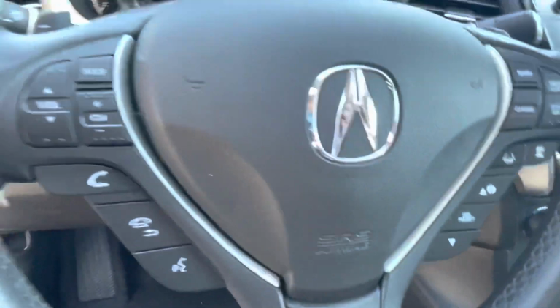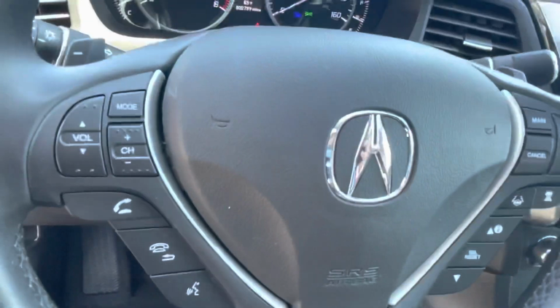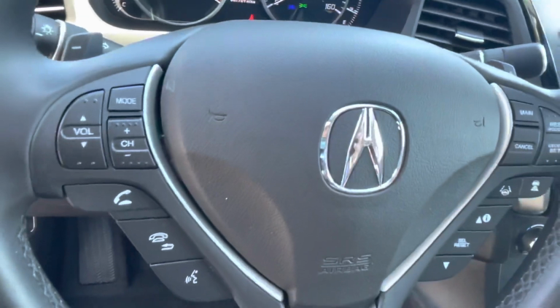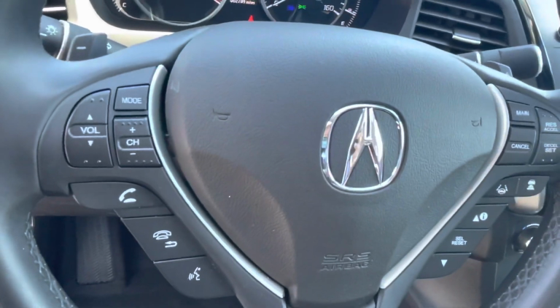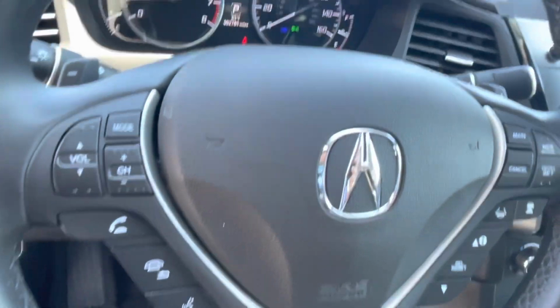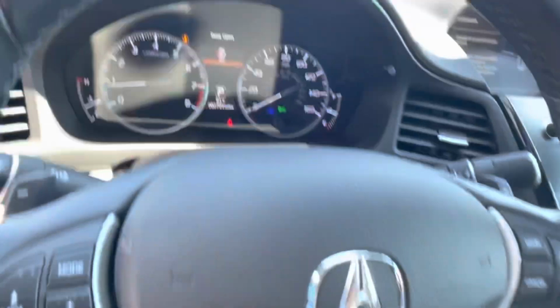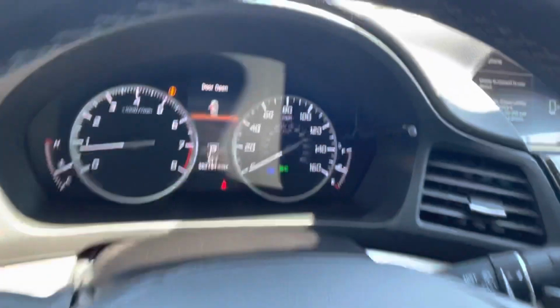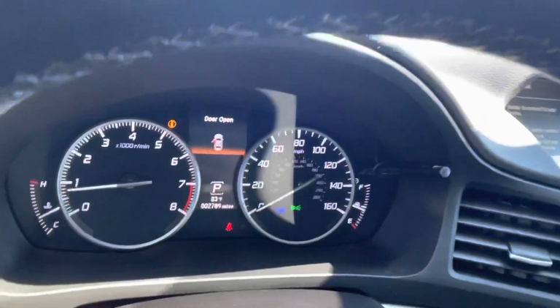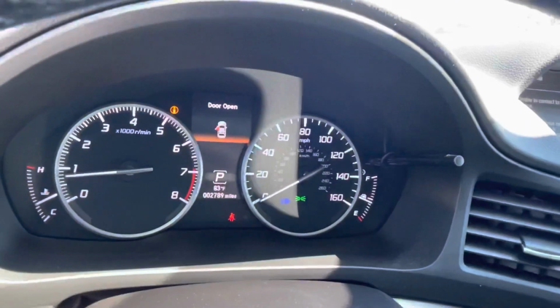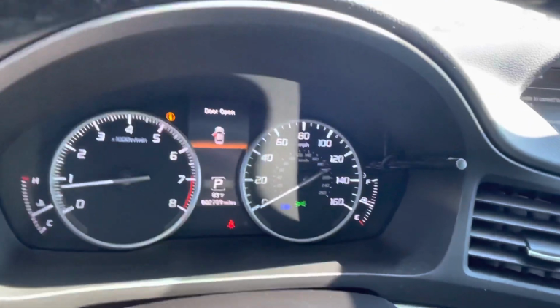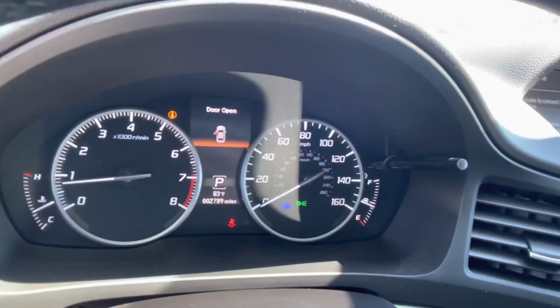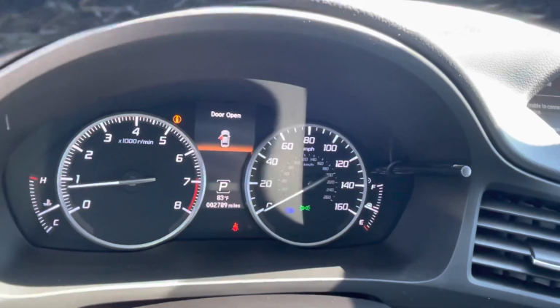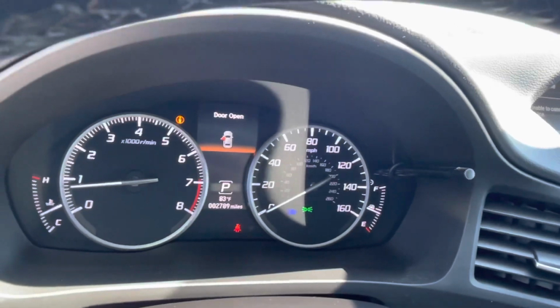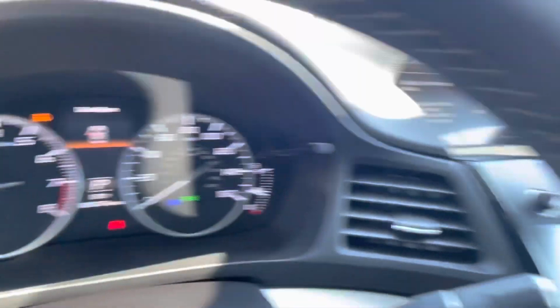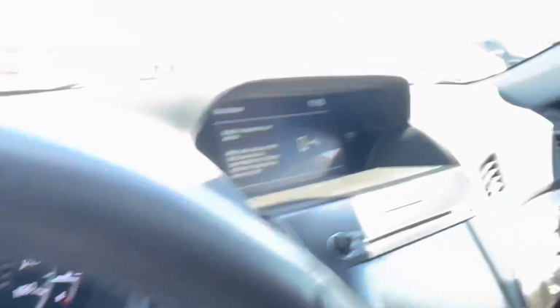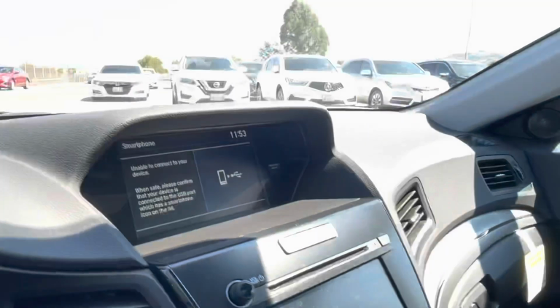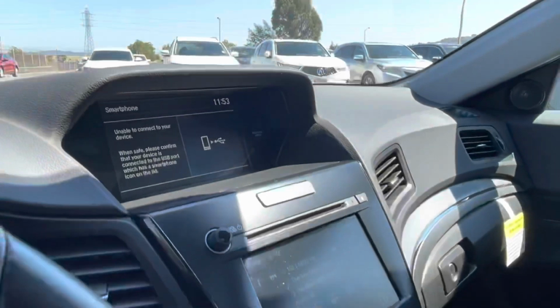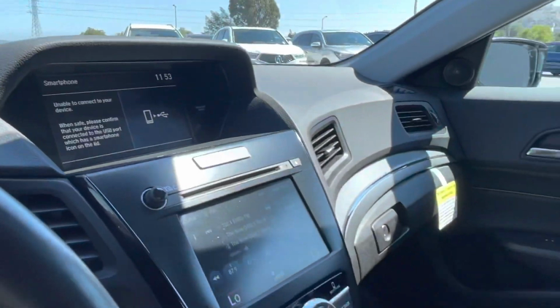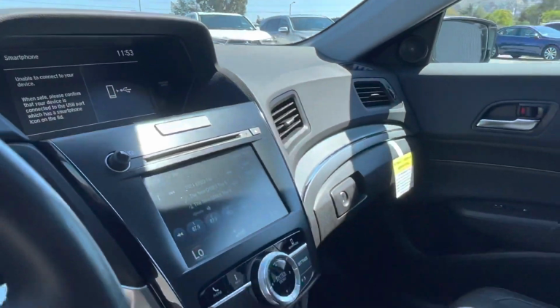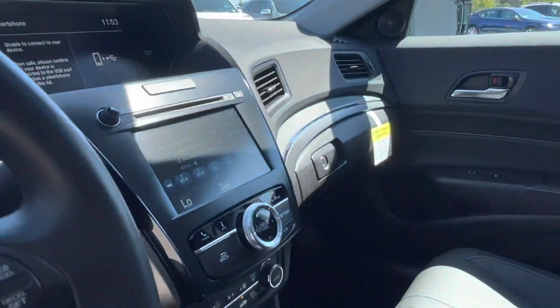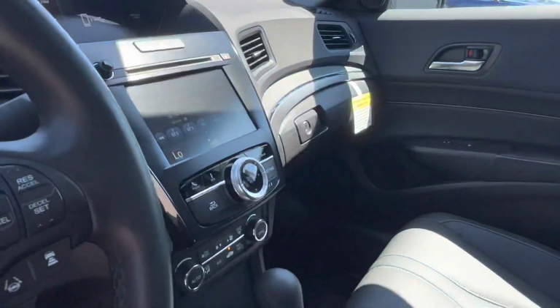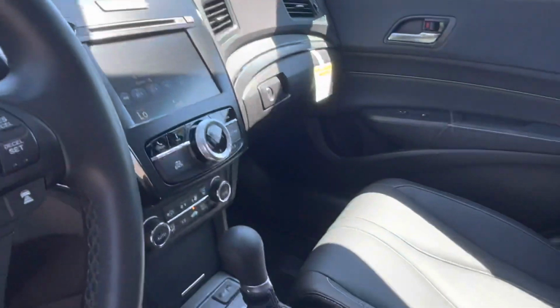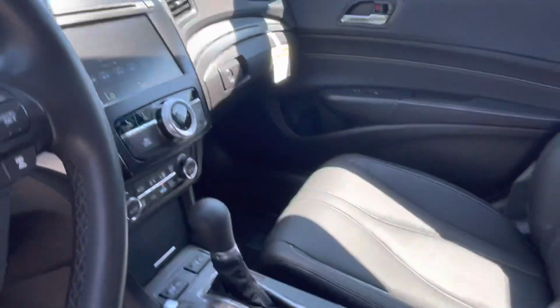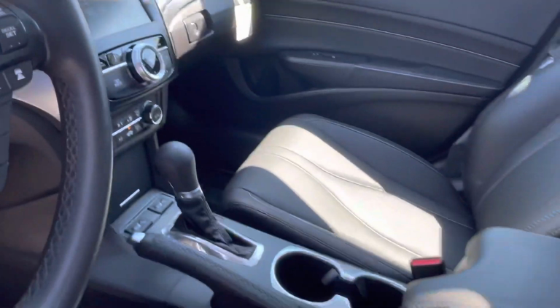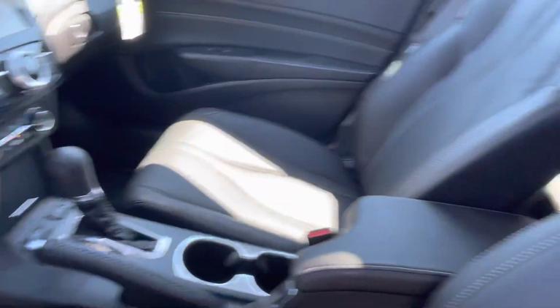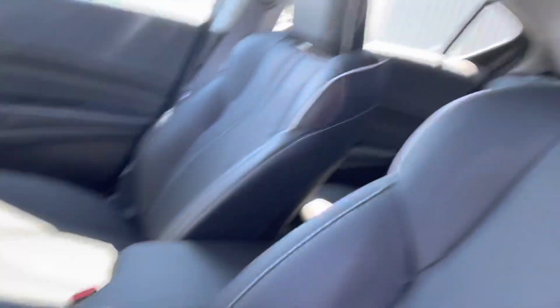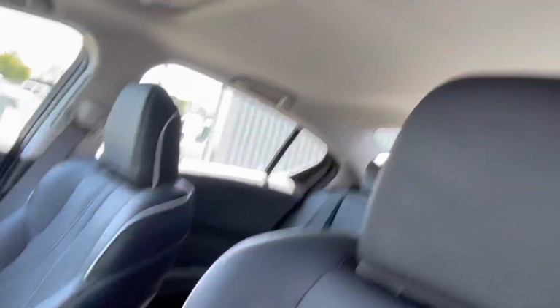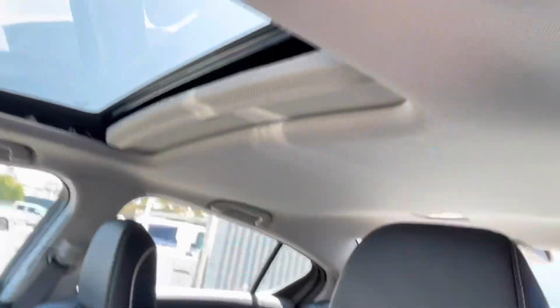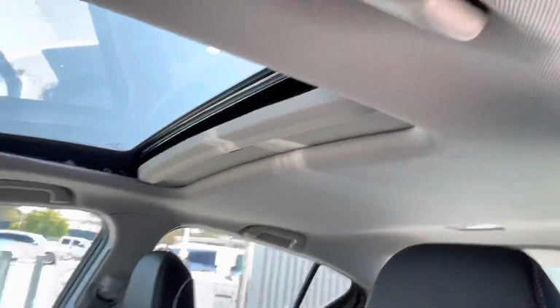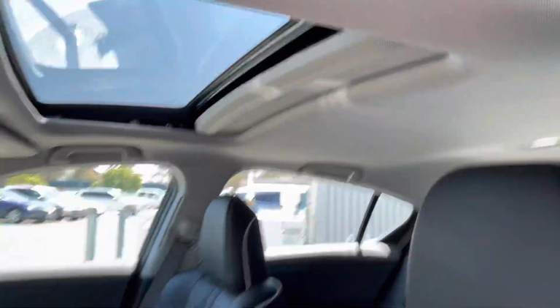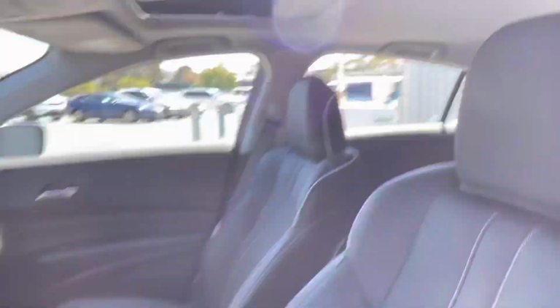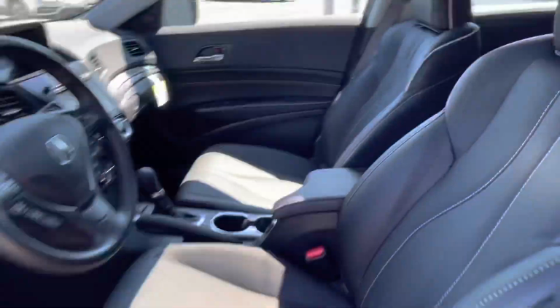This car only has 2,694 miles on it and gets up to 34 miles per gallon on the highway.